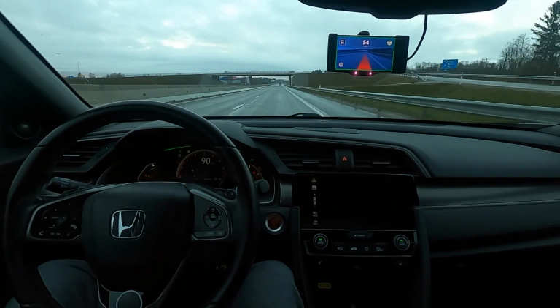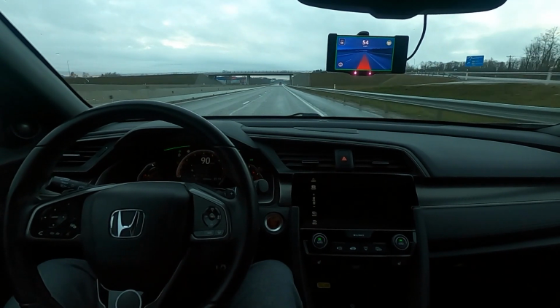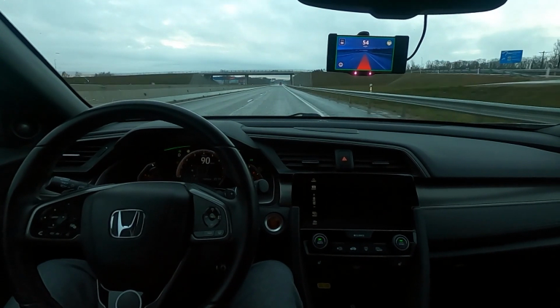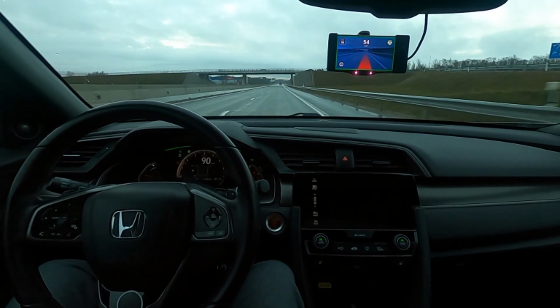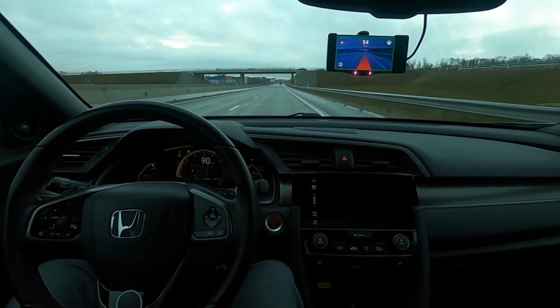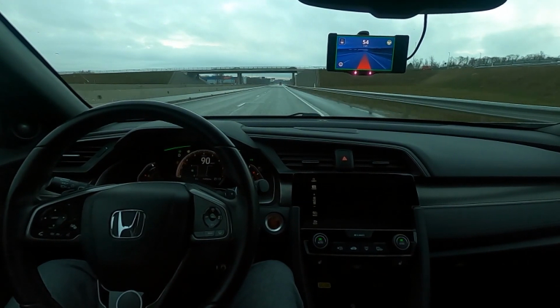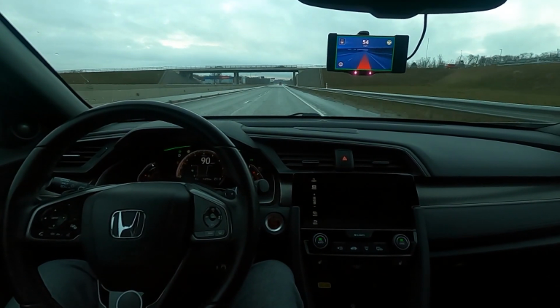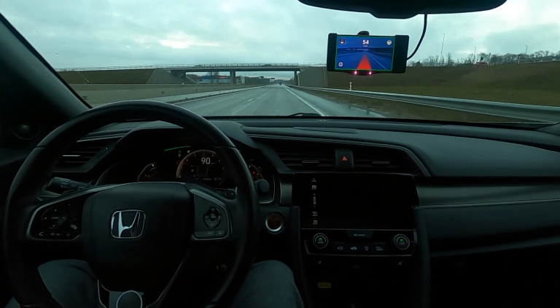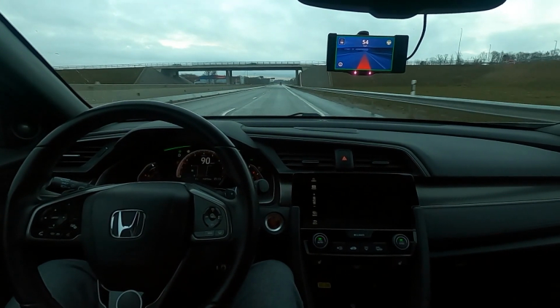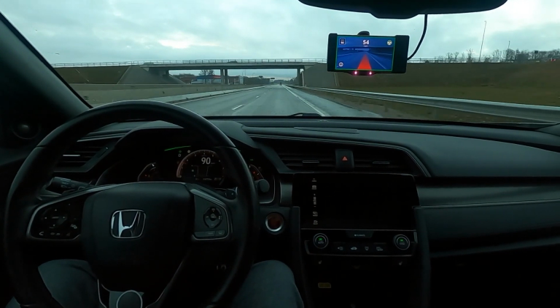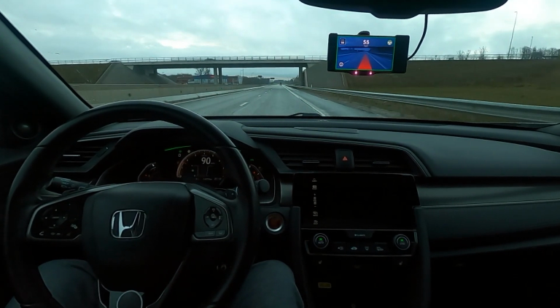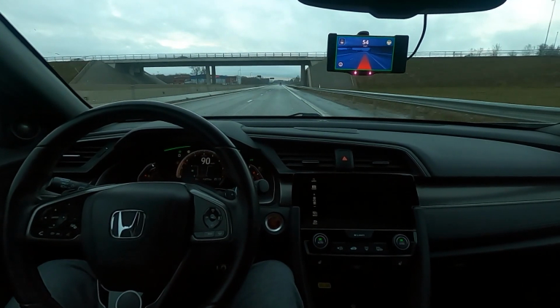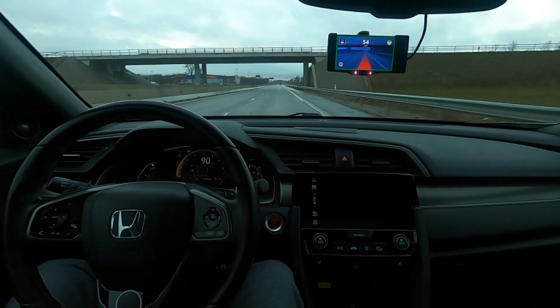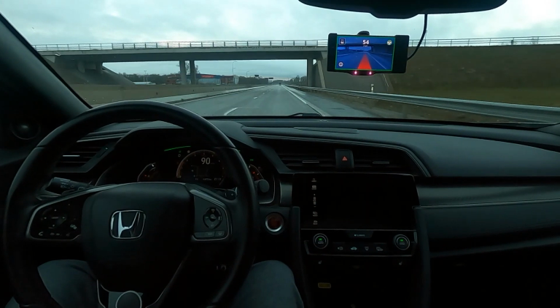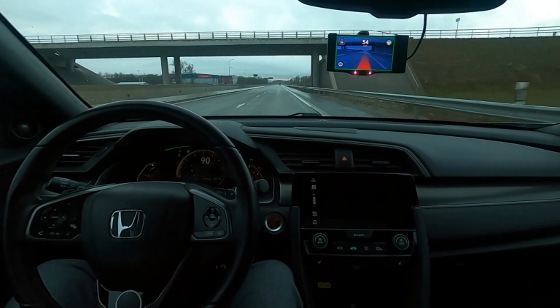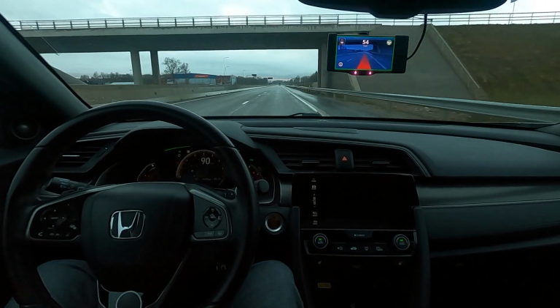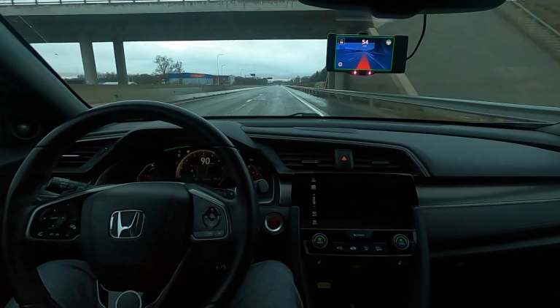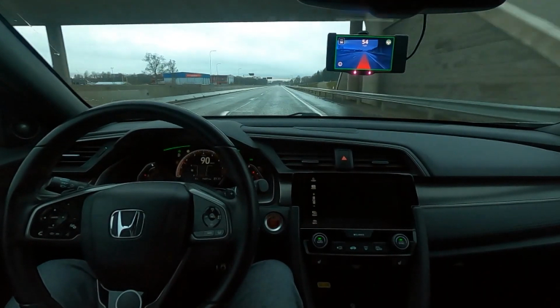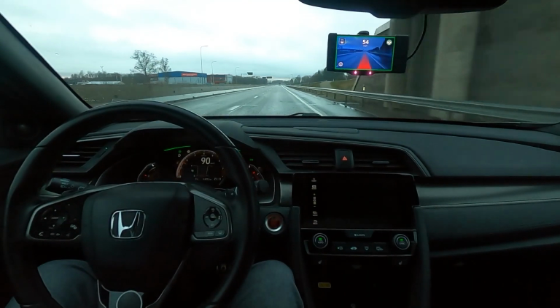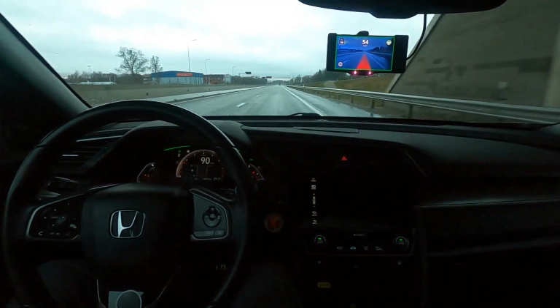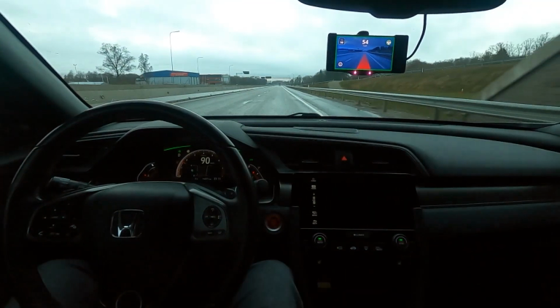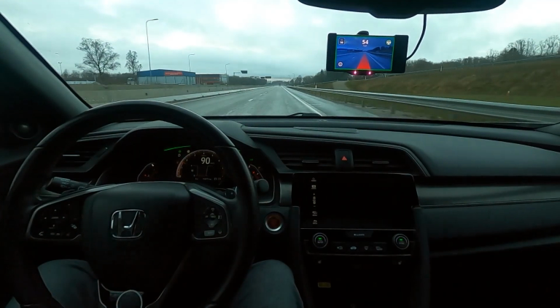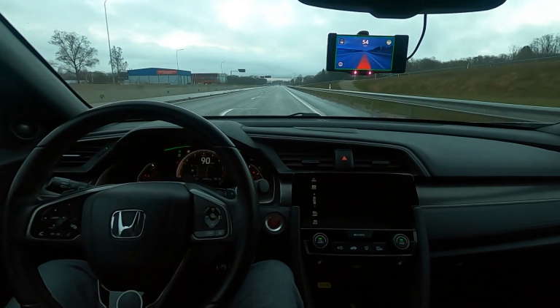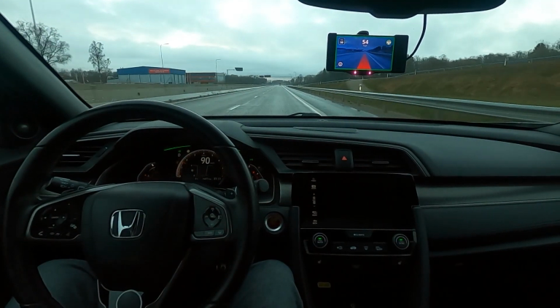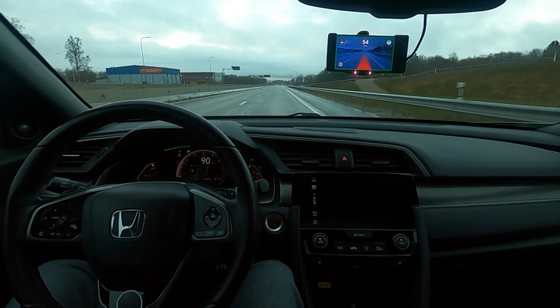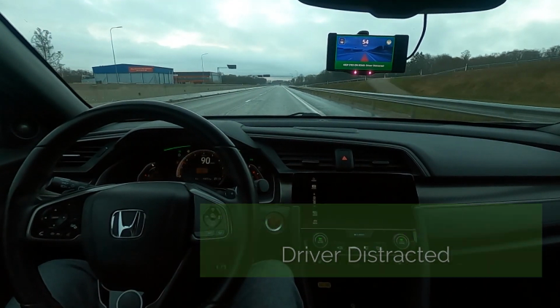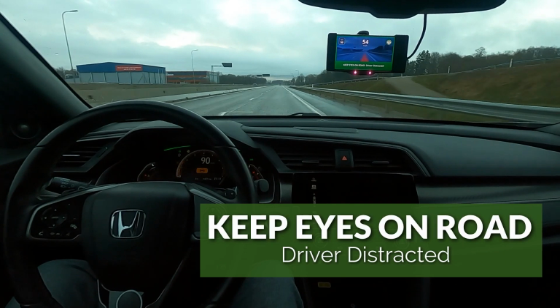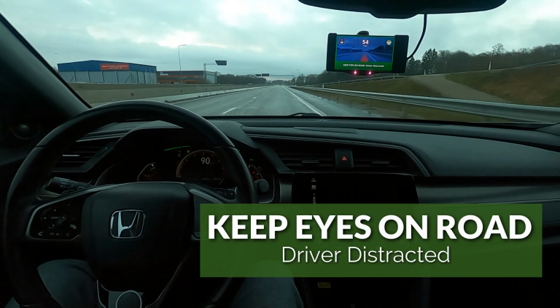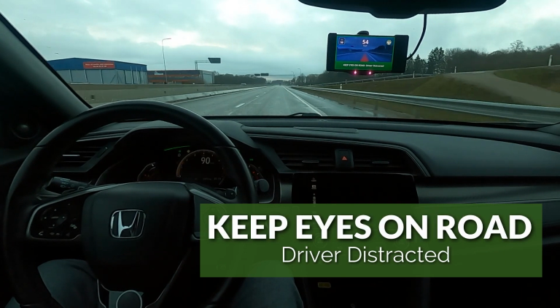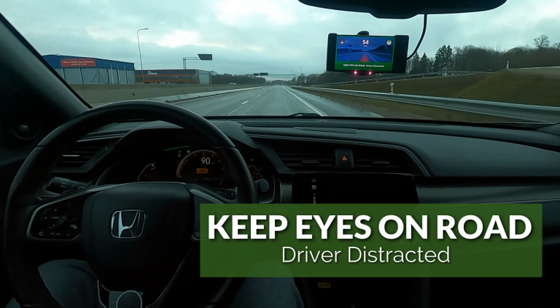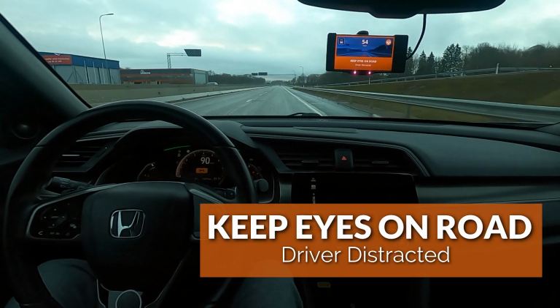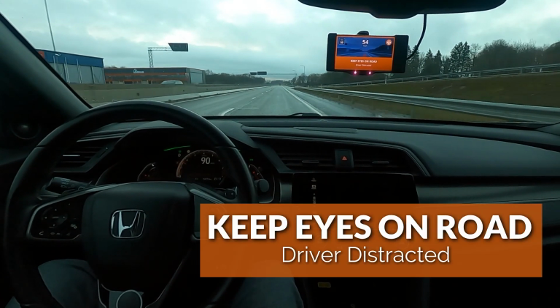In order to trick this system into thinking I'm distracted, I nod my head down as much as I can while still paying 100% attention to the road for safety. Already, OpenPilot thinks I'm not paying attention.